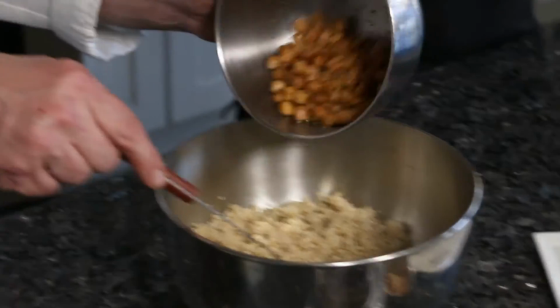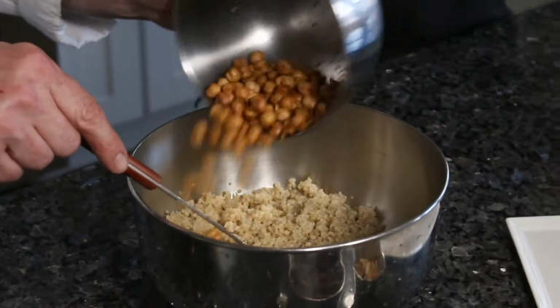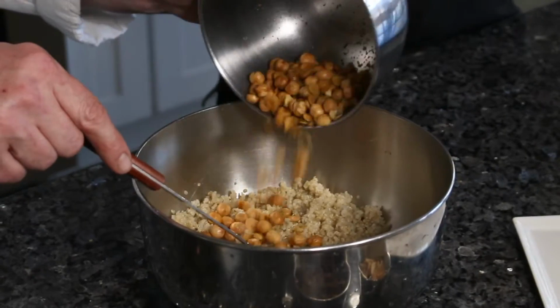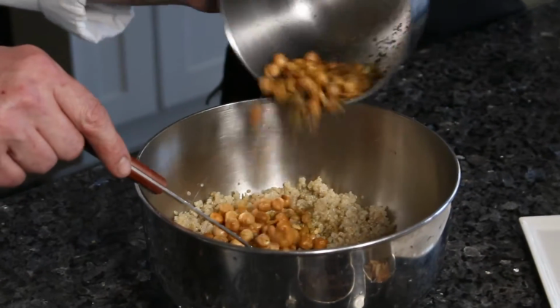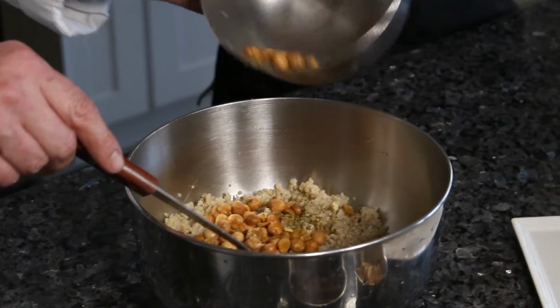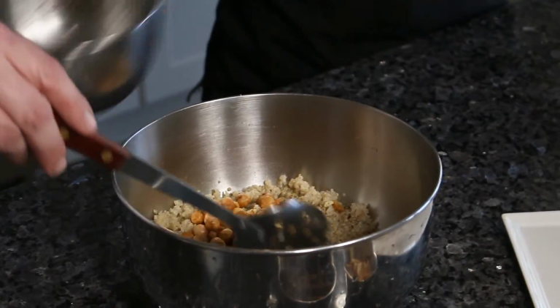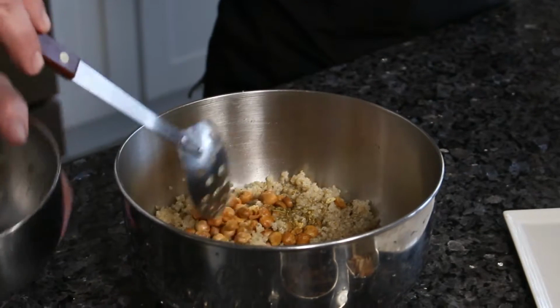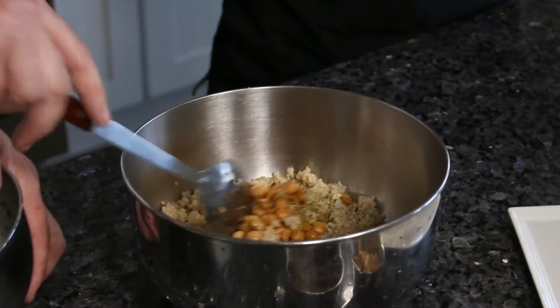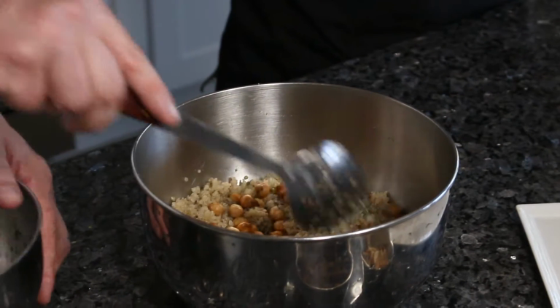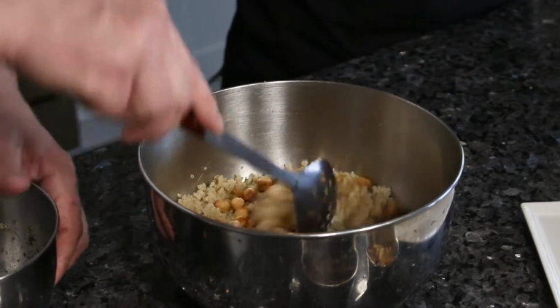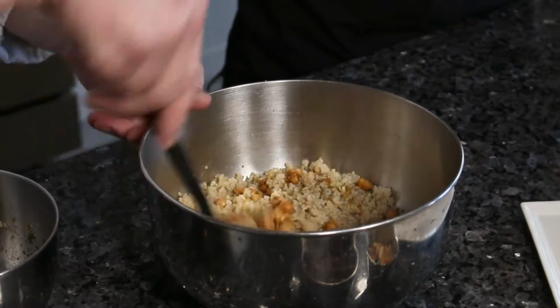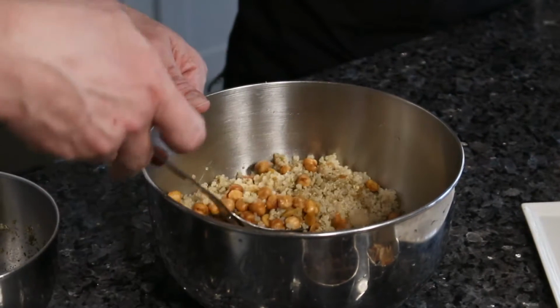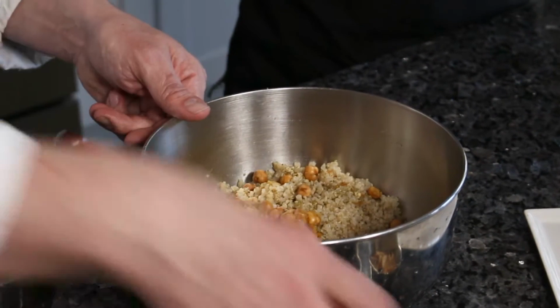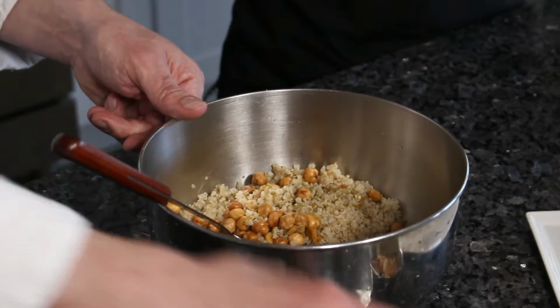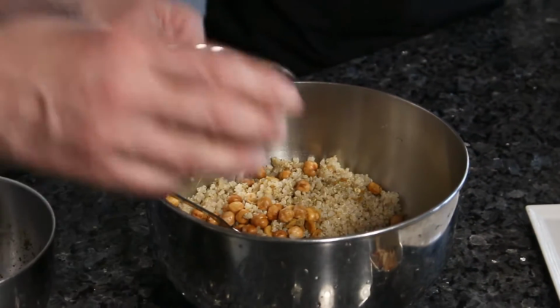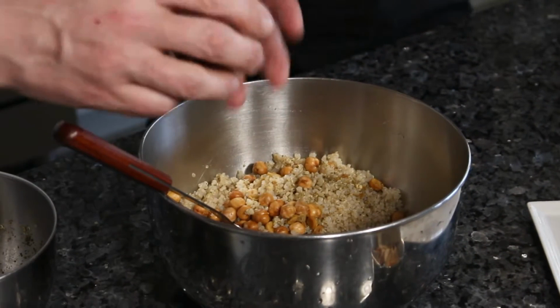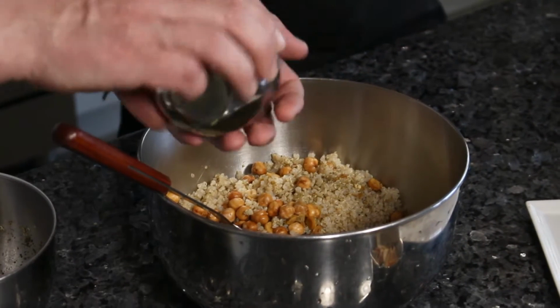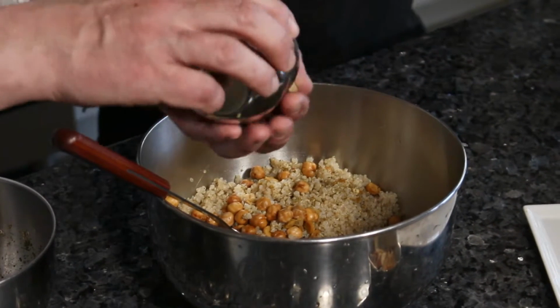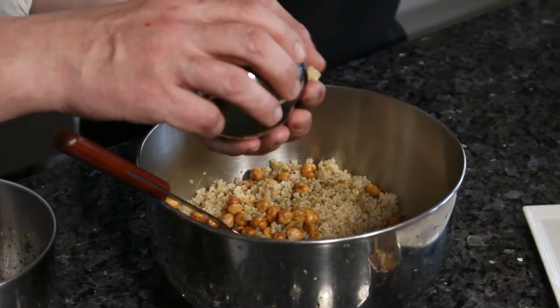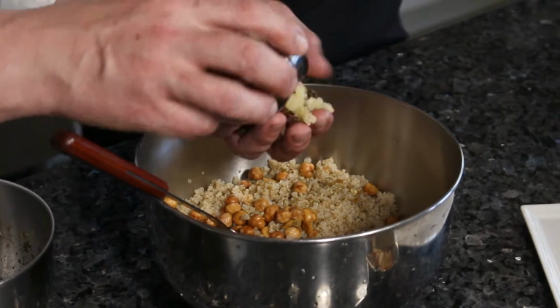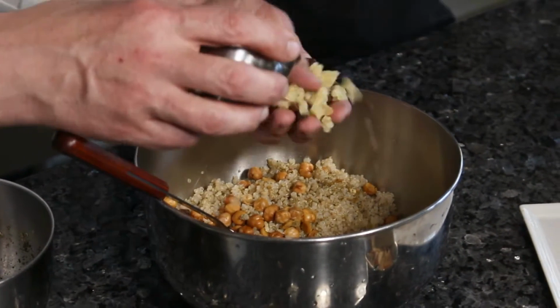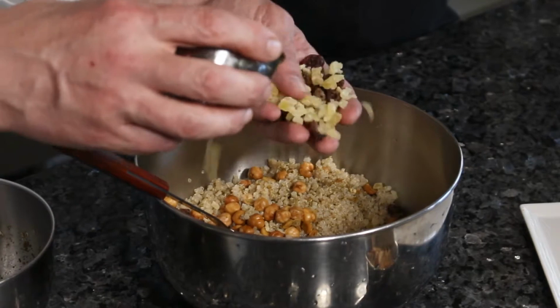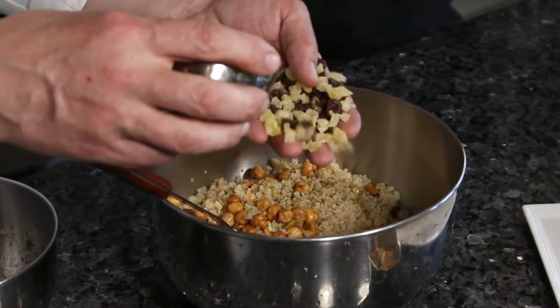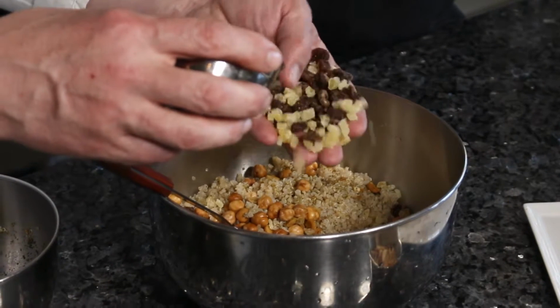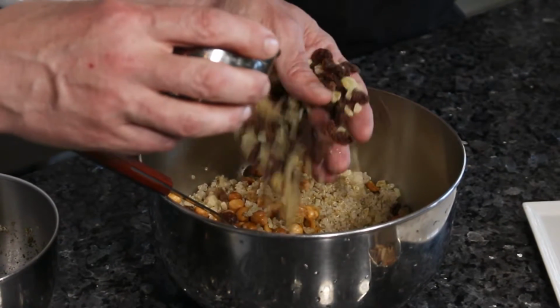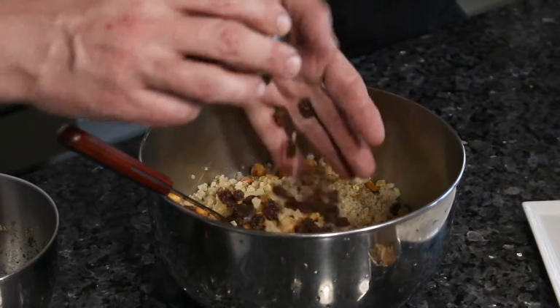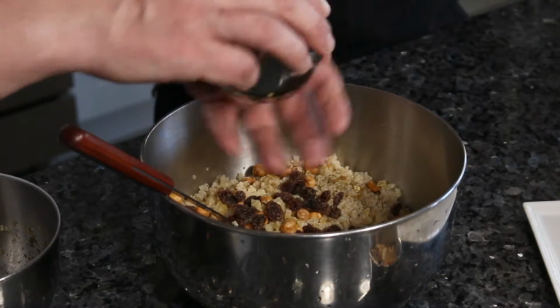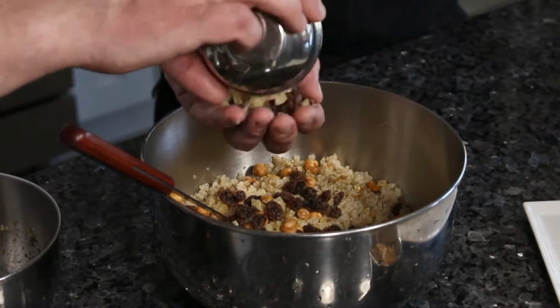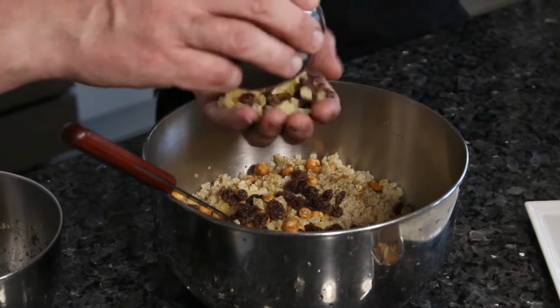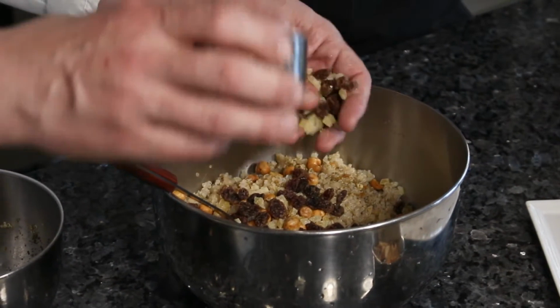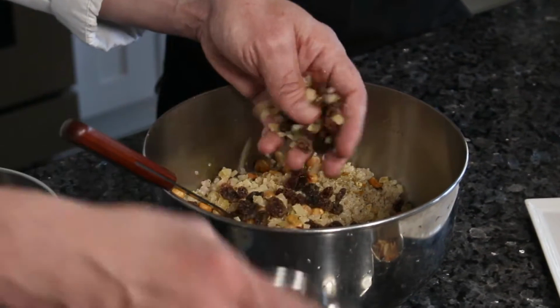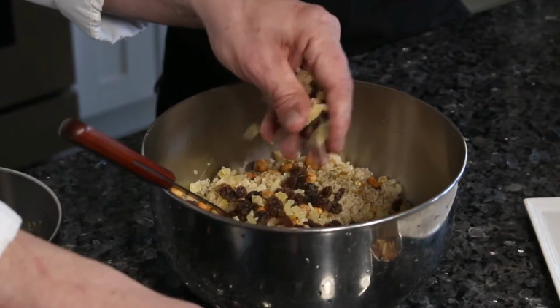I roast the chickpeas in the oven with a little rosemary and sea salt, then combine them into the quinoa.